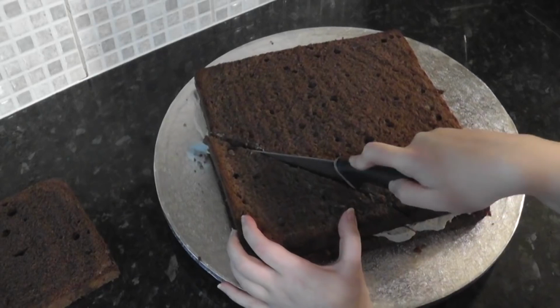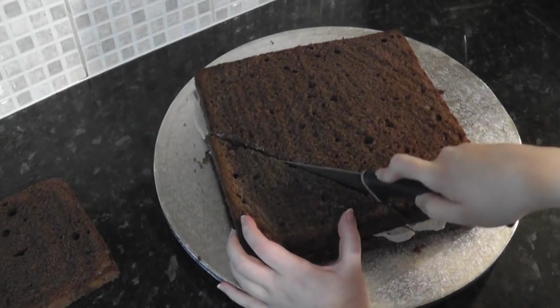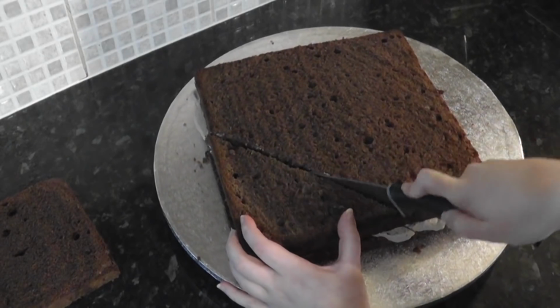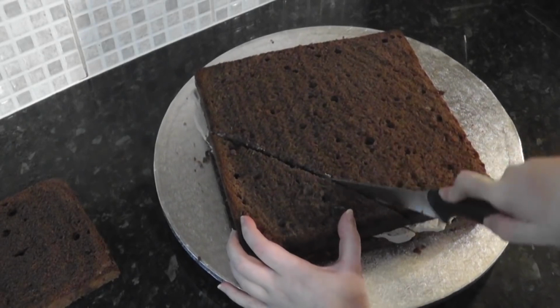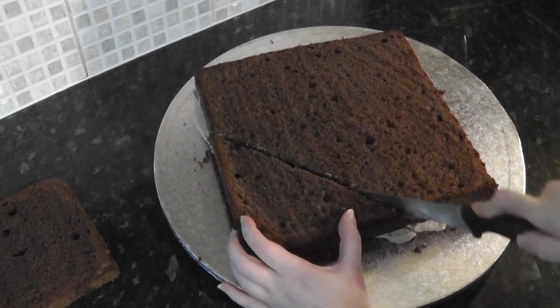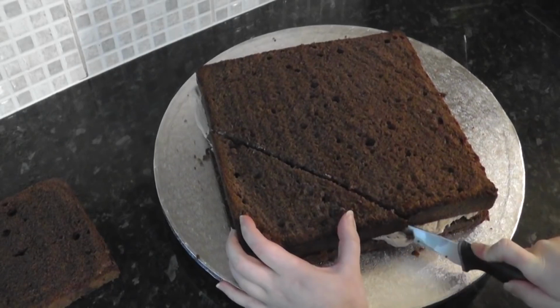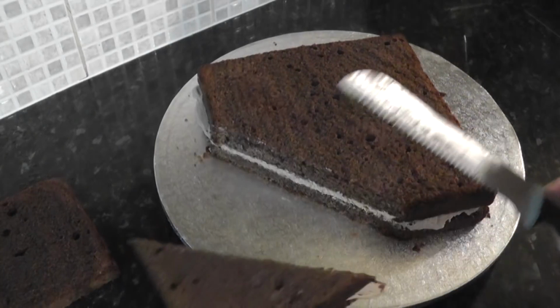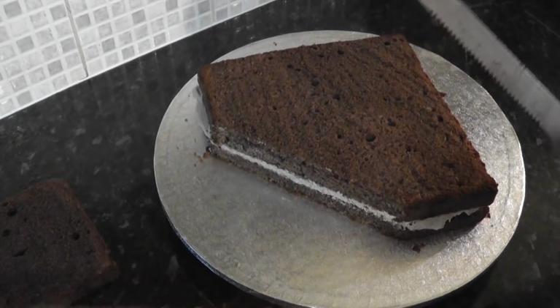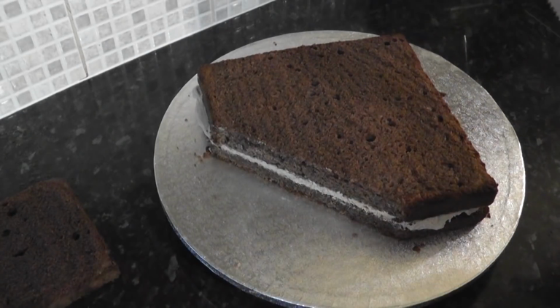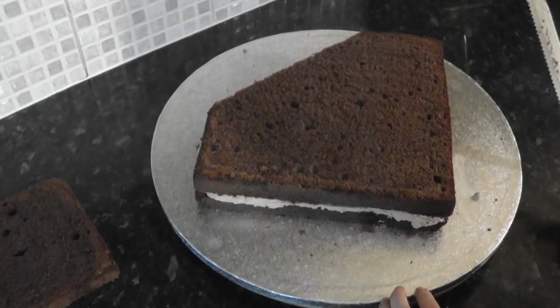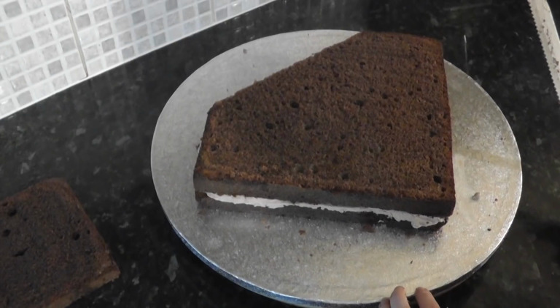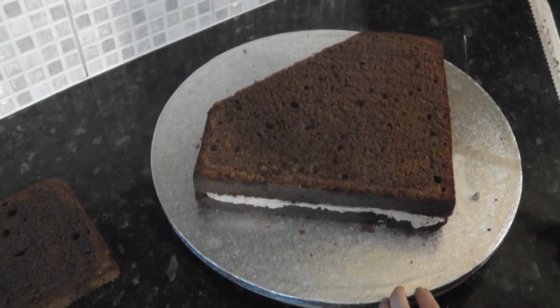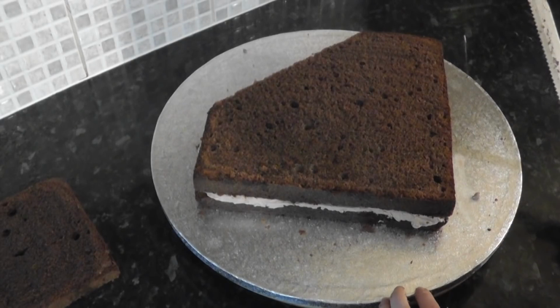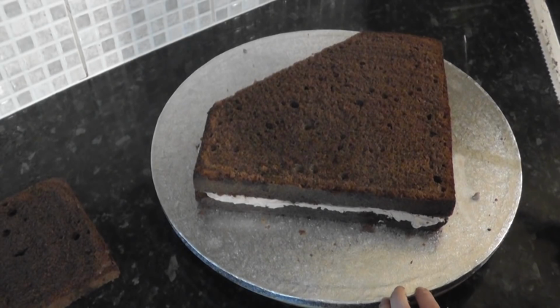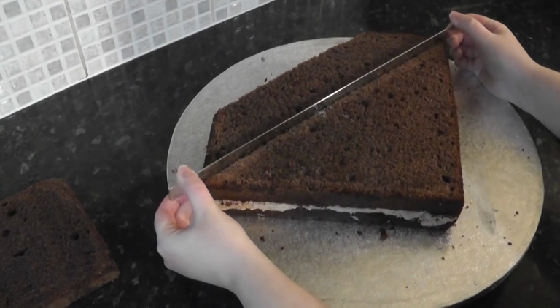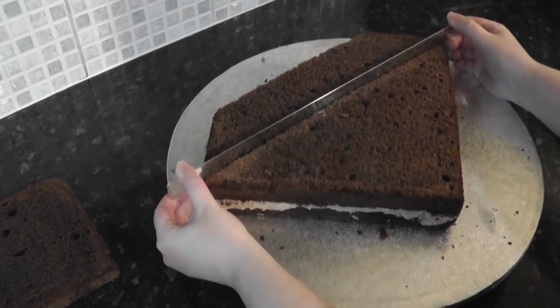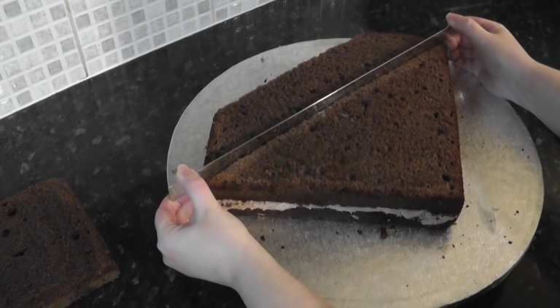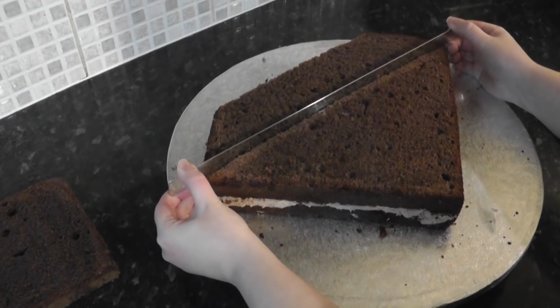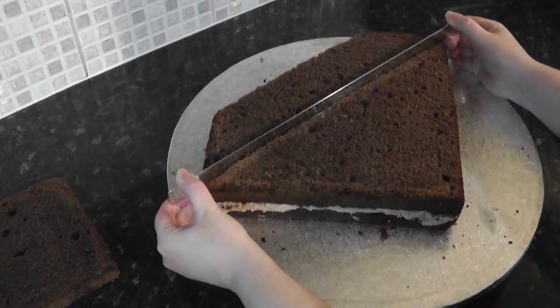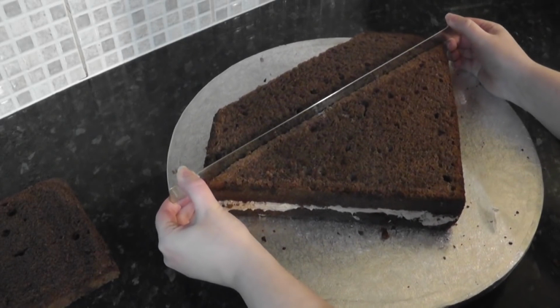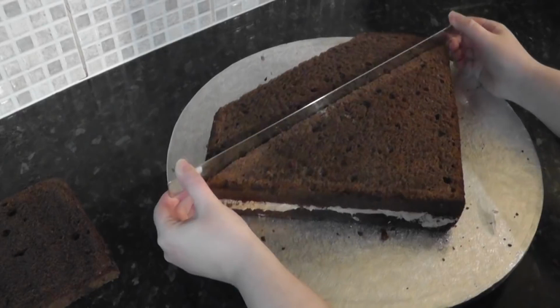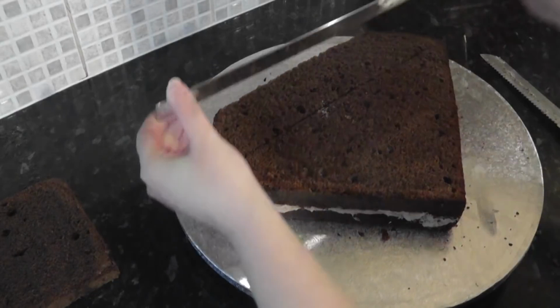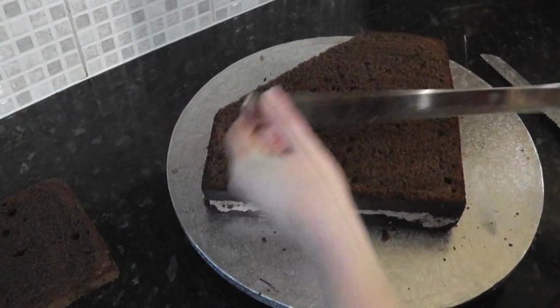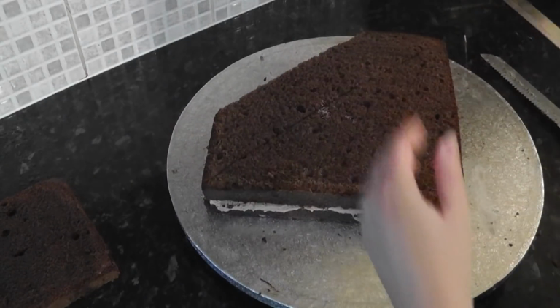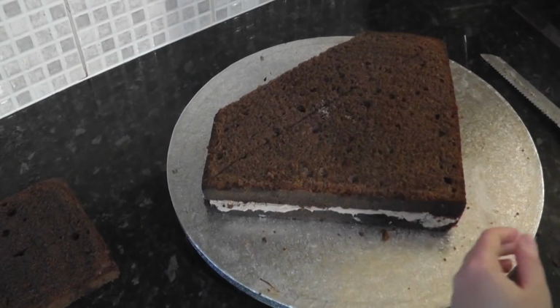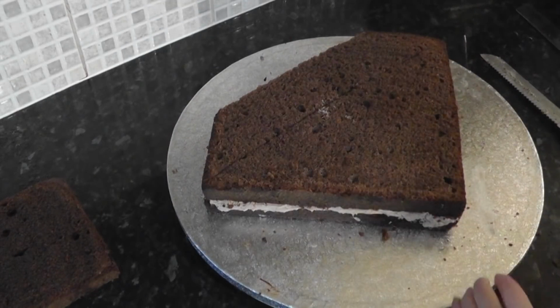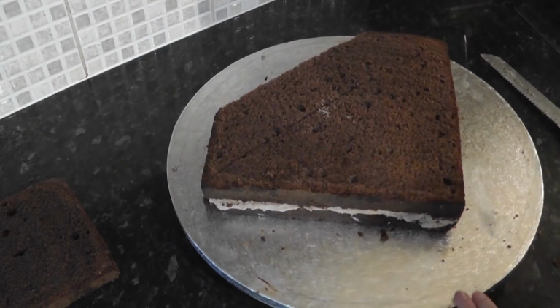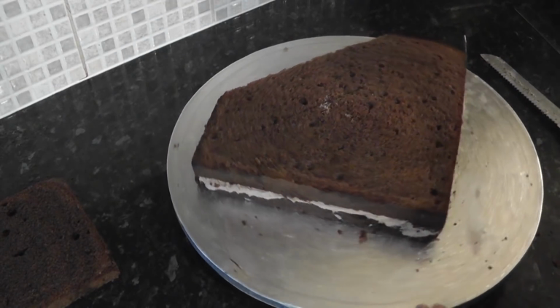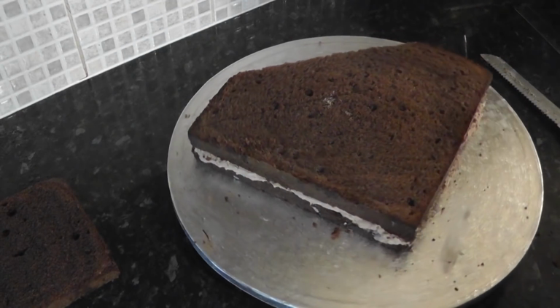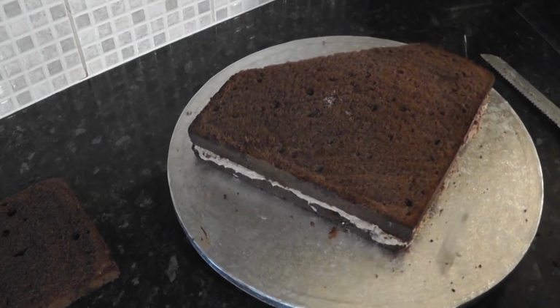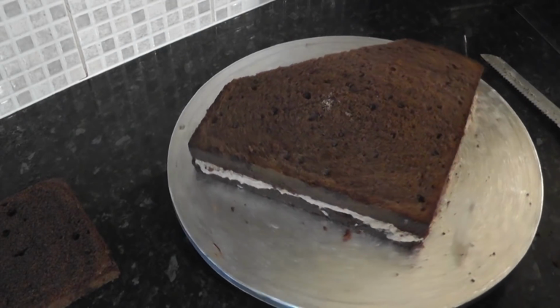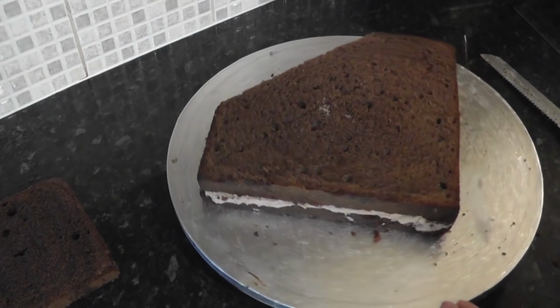Then follow that line with a knife and cut it off. Now in all fairness, you could go ahead and ganache it just like this, but I want it to have a bit more depth and a 3D look.